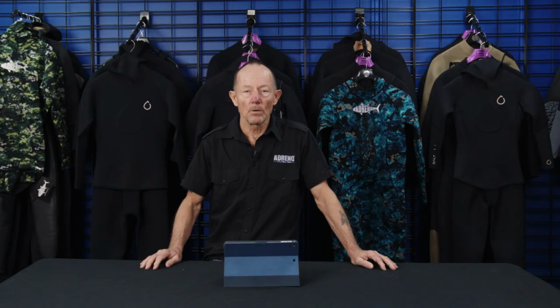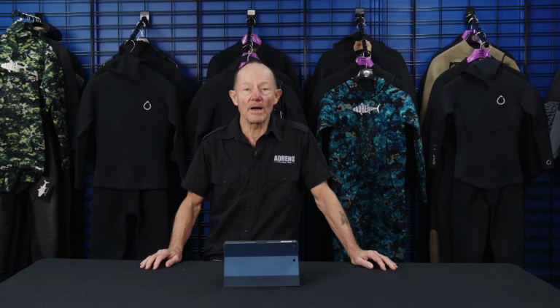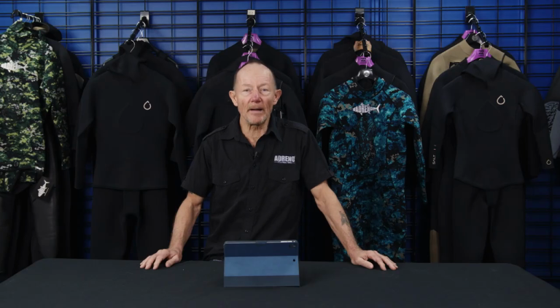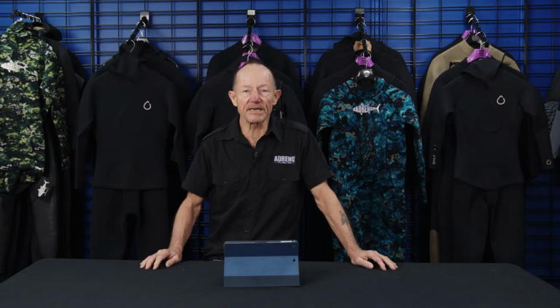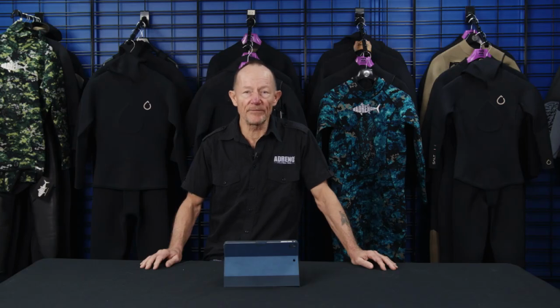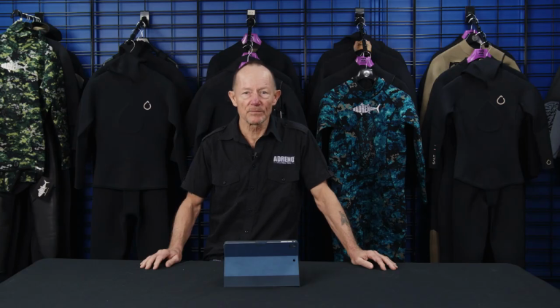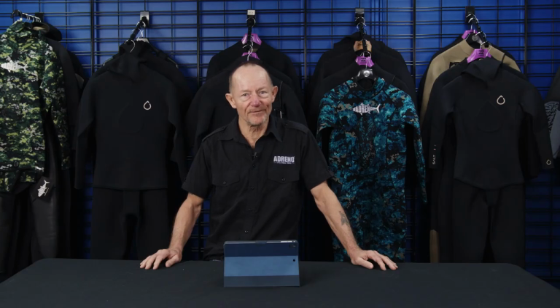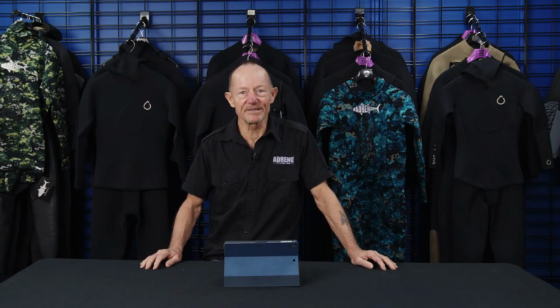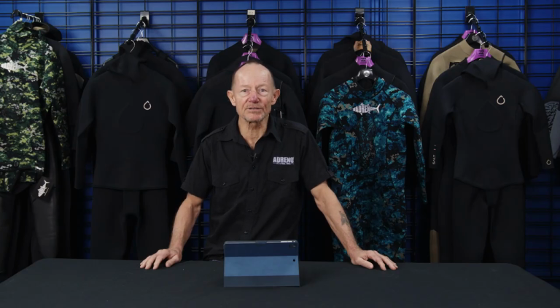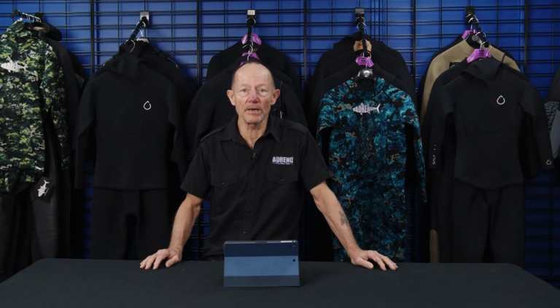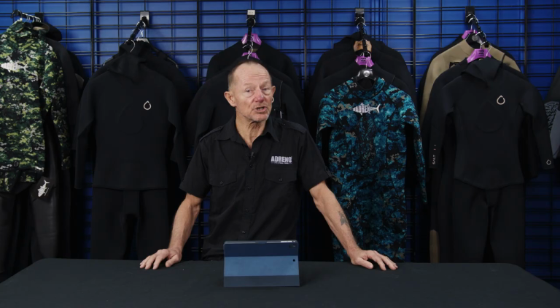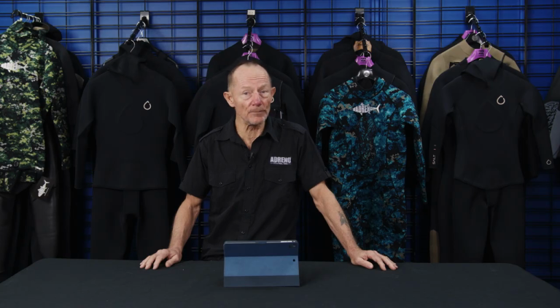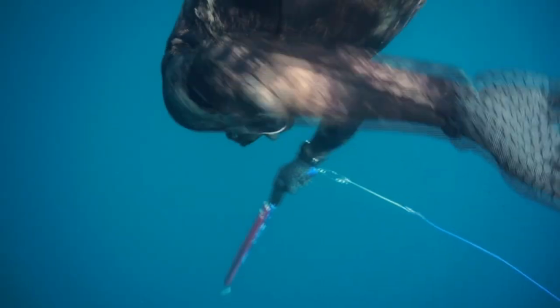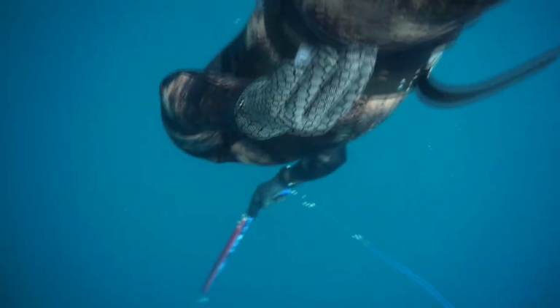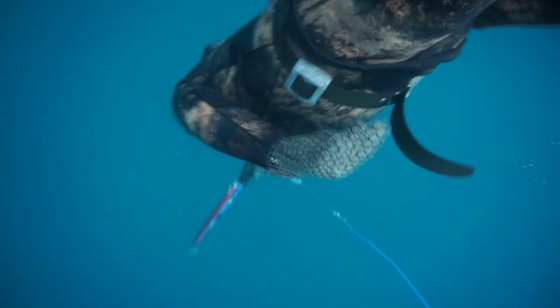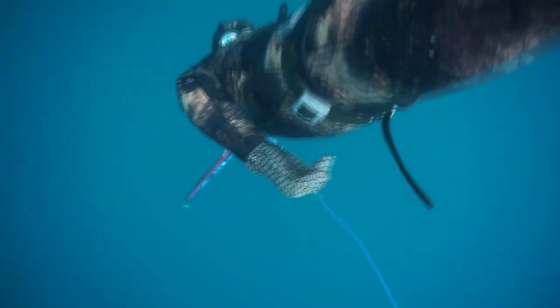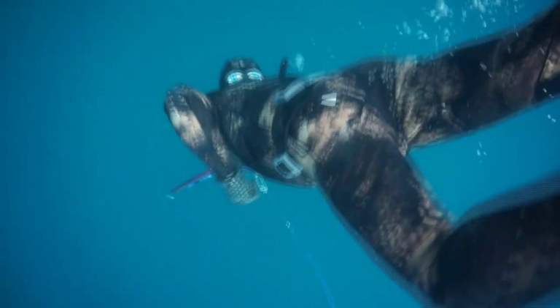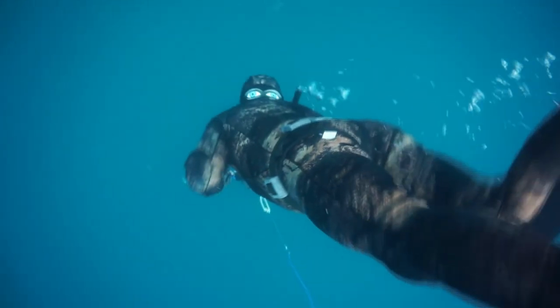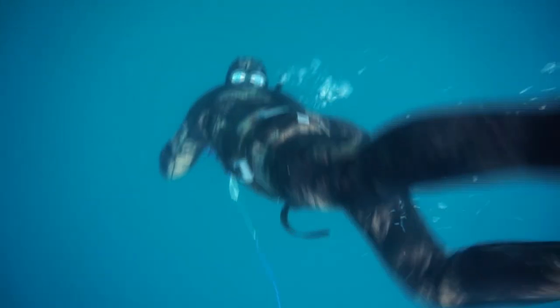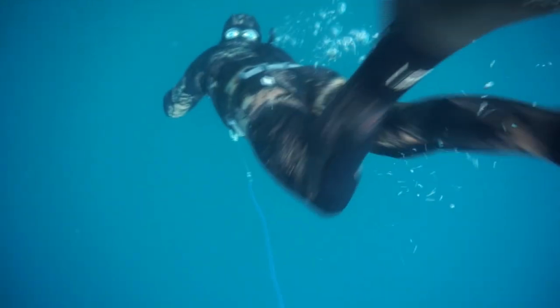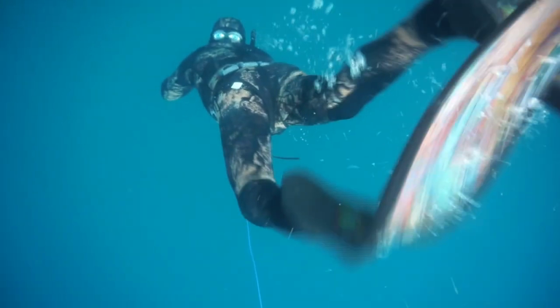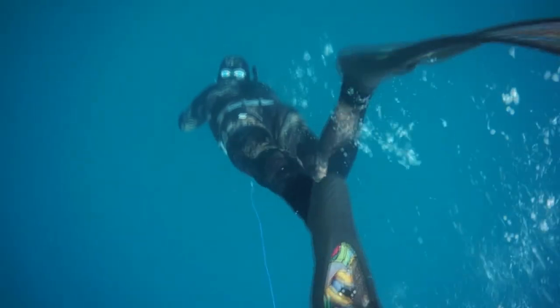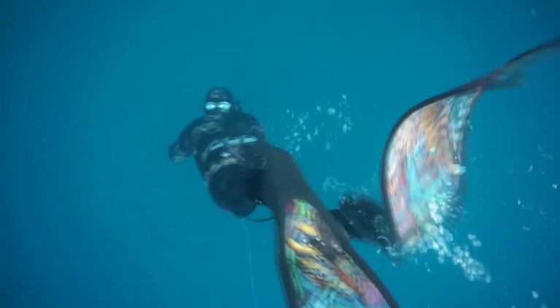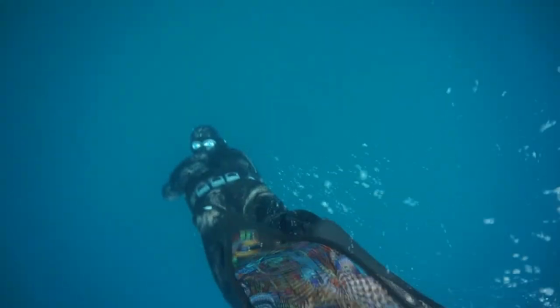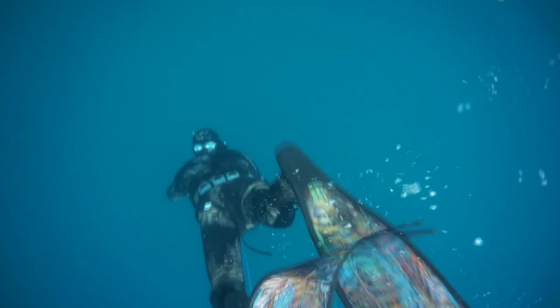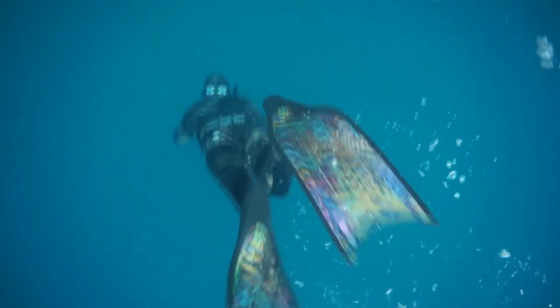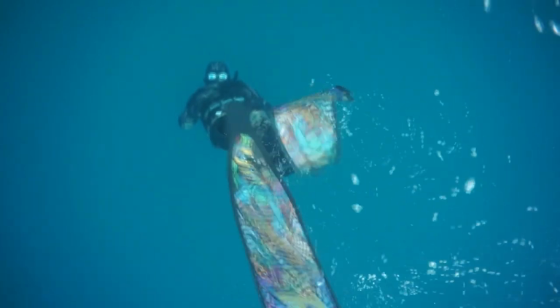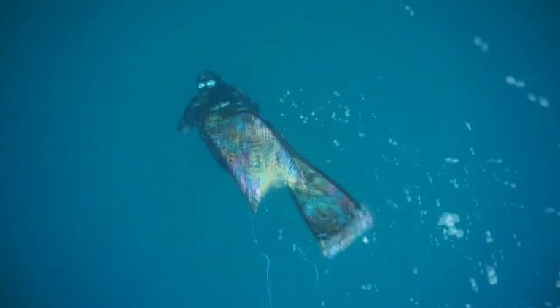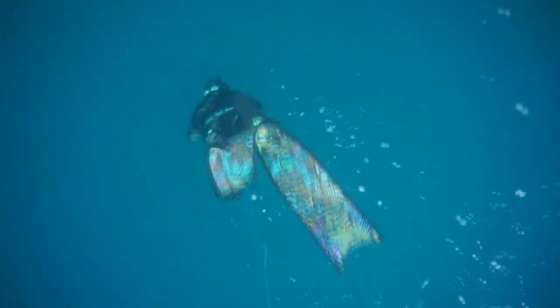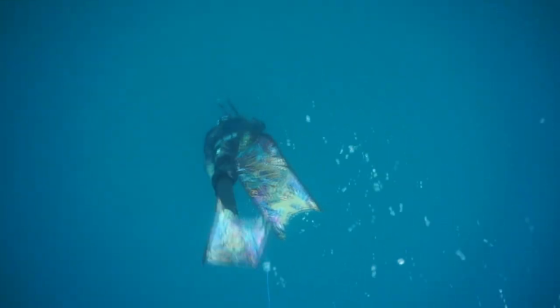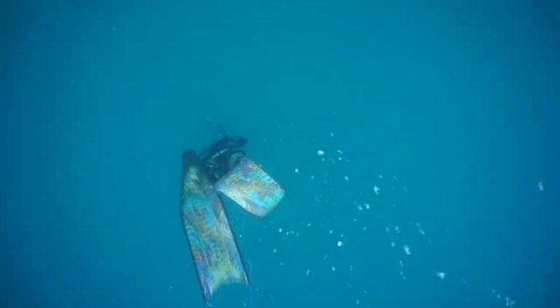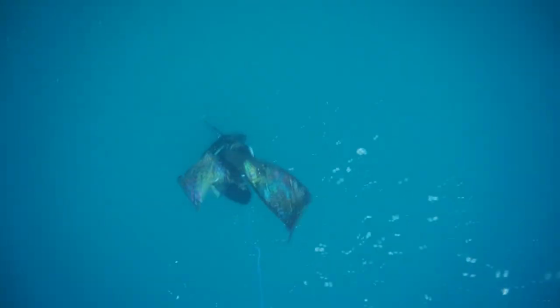We'll cover the basic diving. This involves duck diving, streamlining, position in the water — anything that's going to make it easier for you to get yourself in position to take fish.